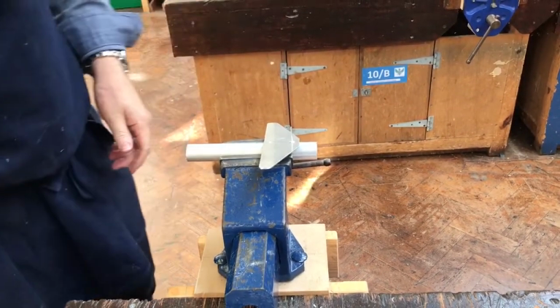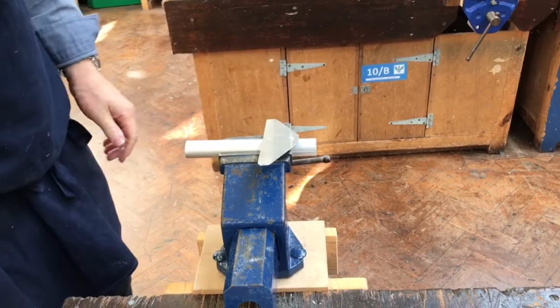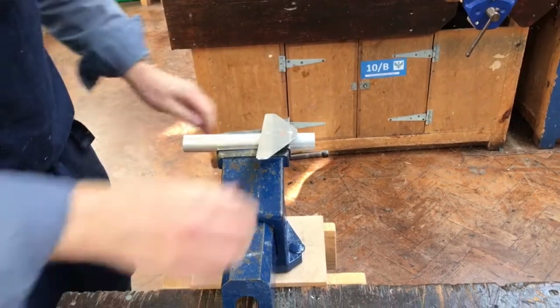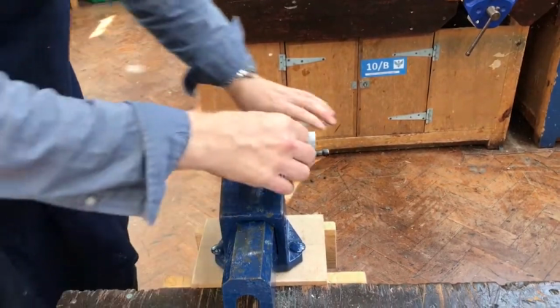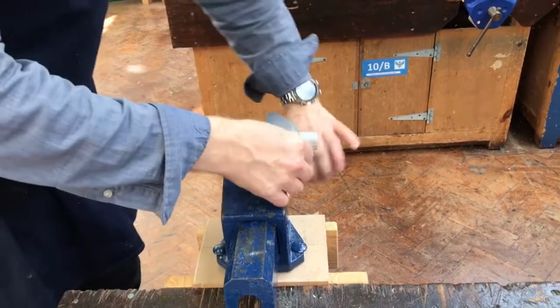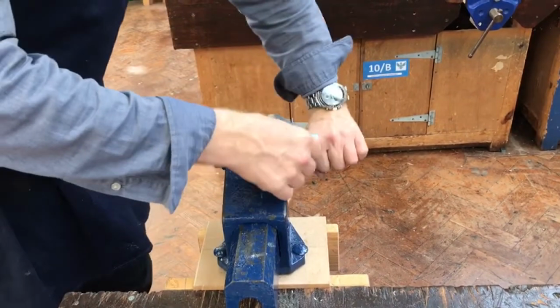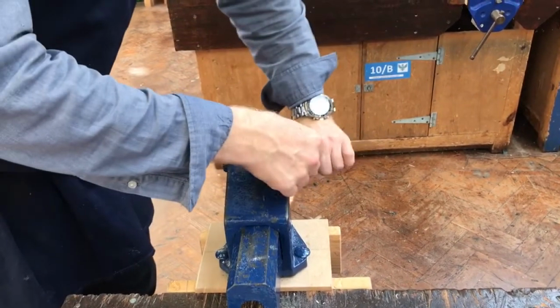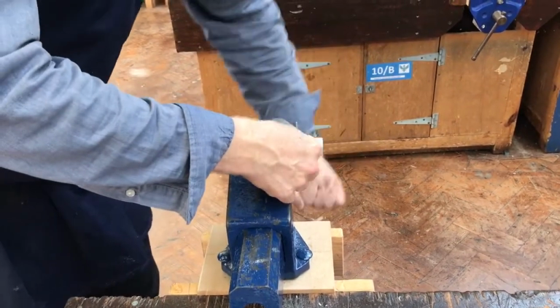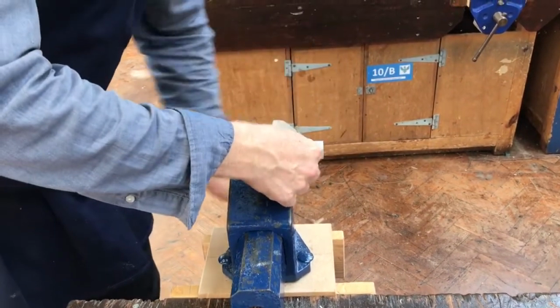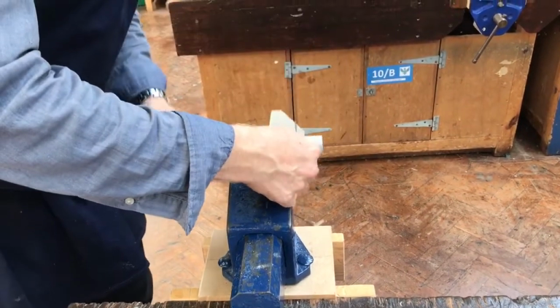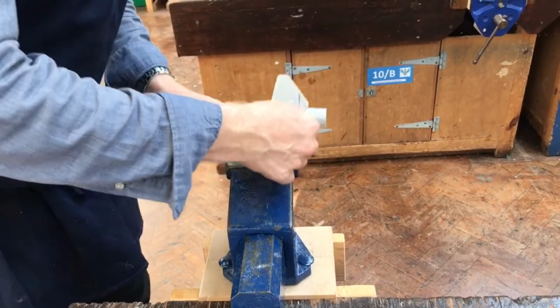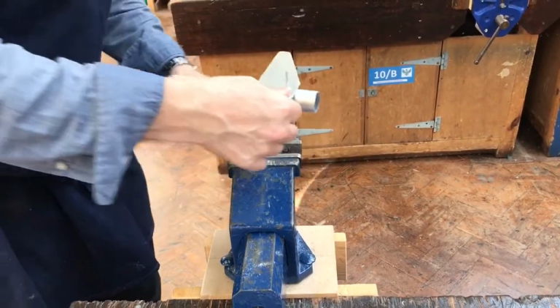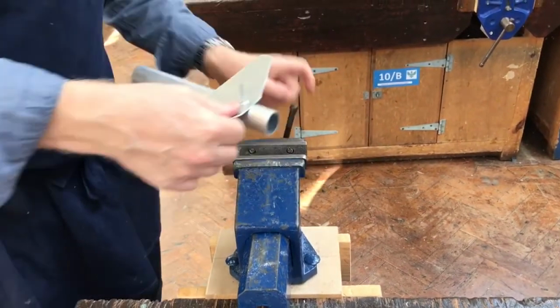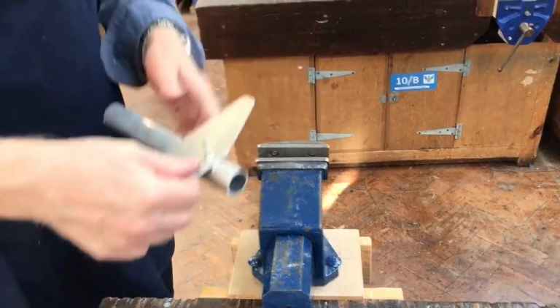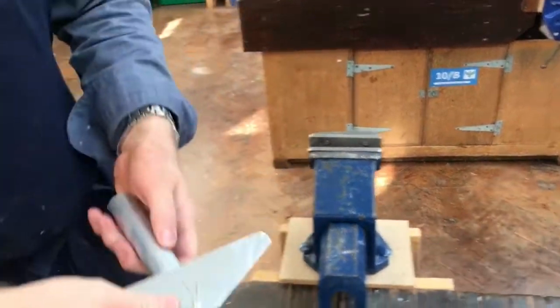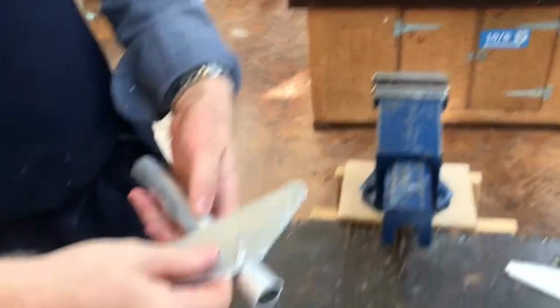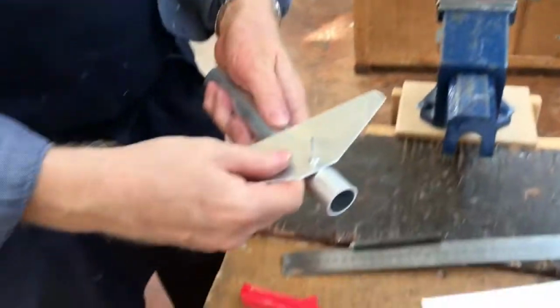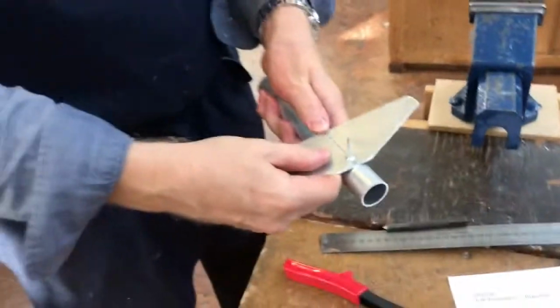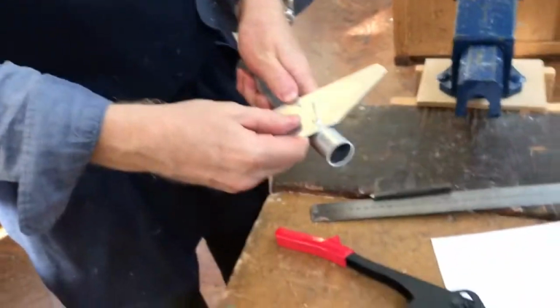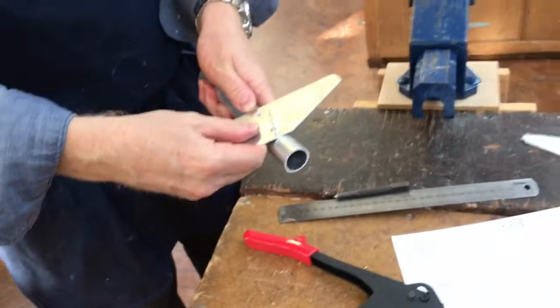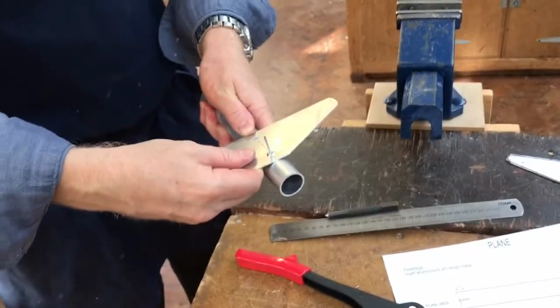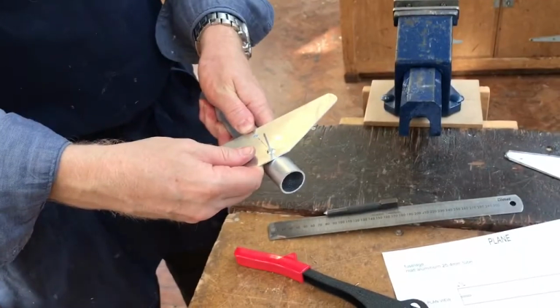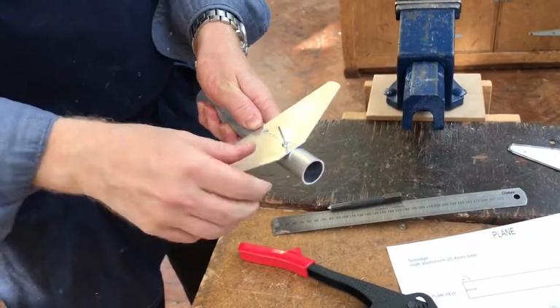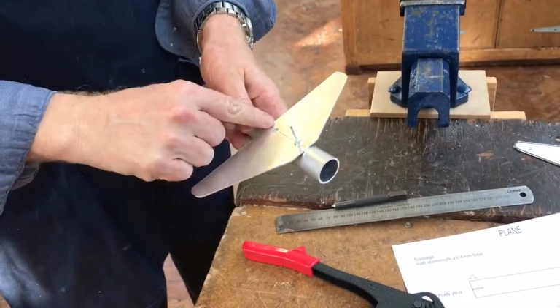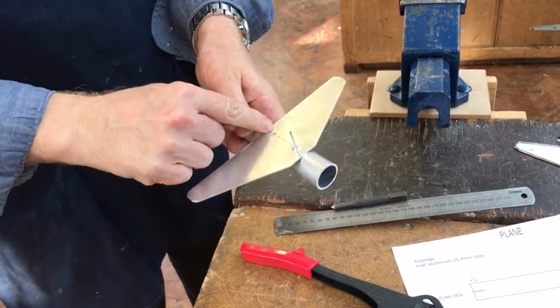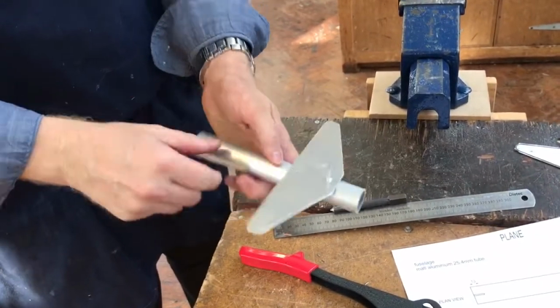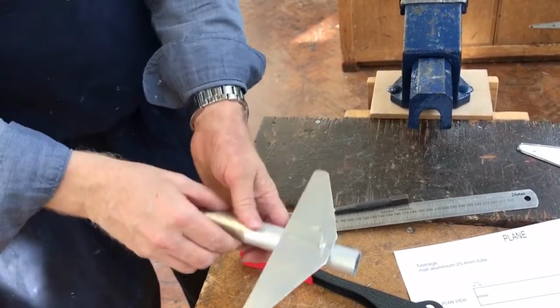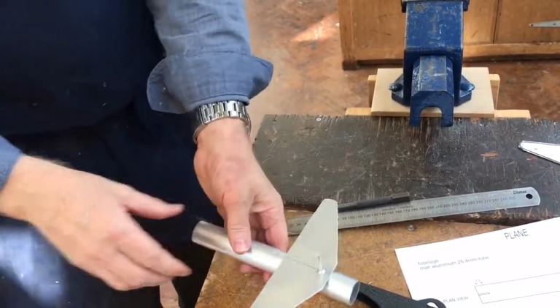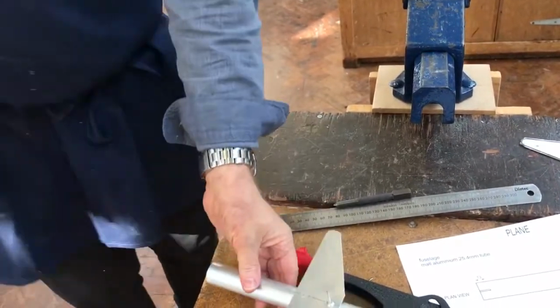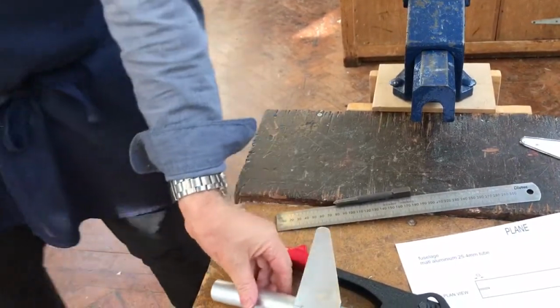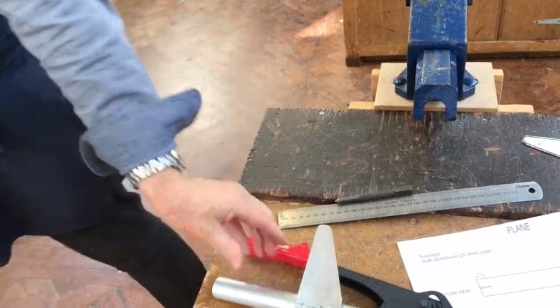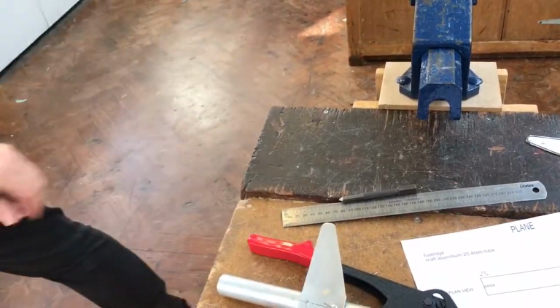Don't worry about that, we can simply sort that off afterwards. Now we line it up with the second hole and we drill that.